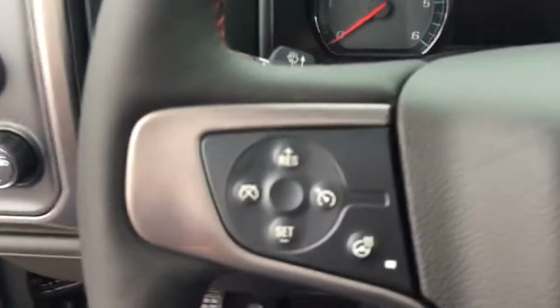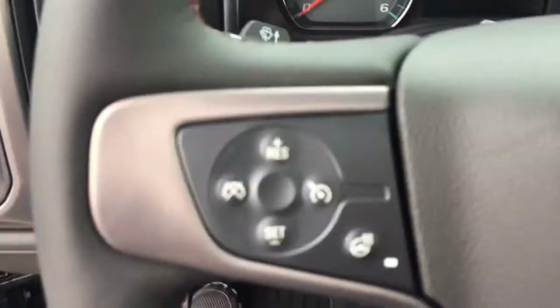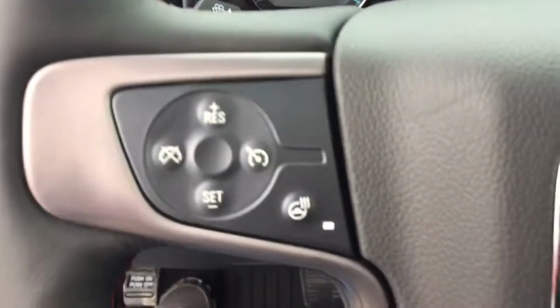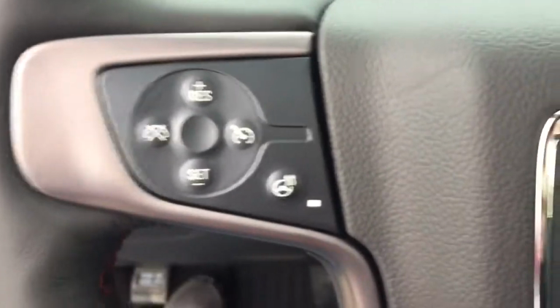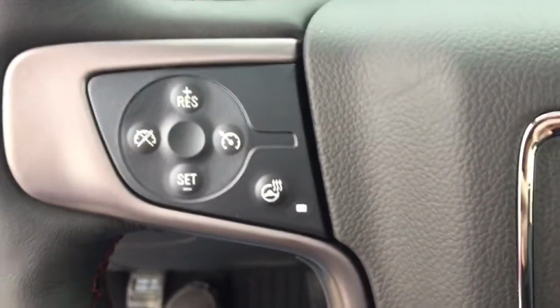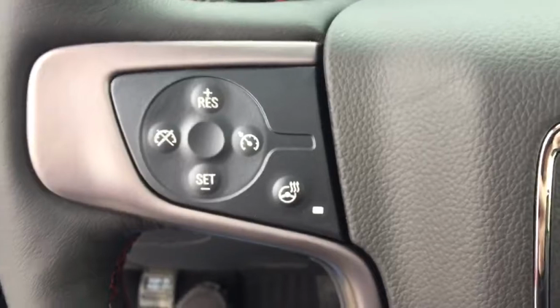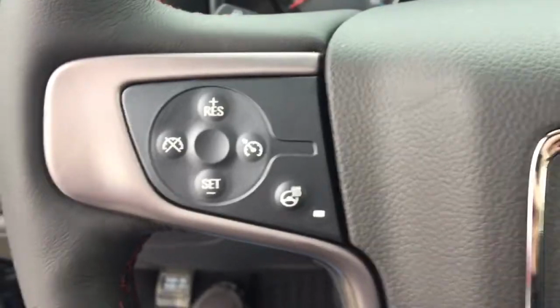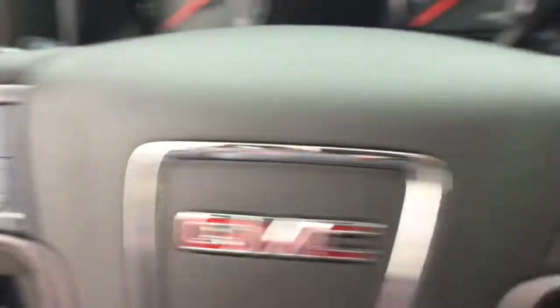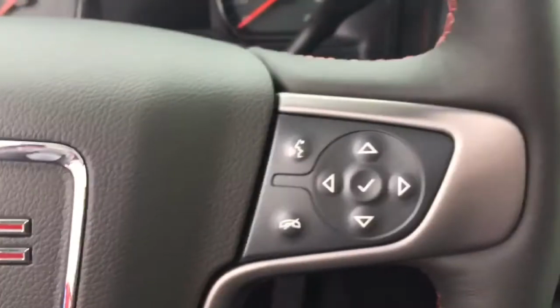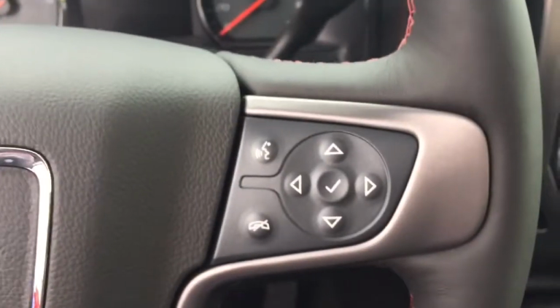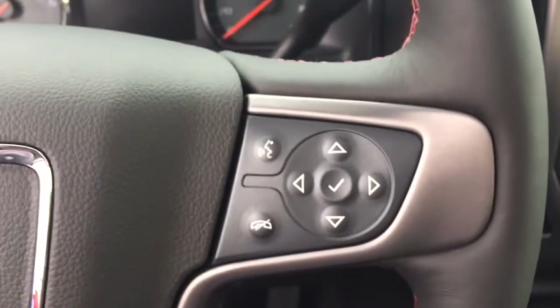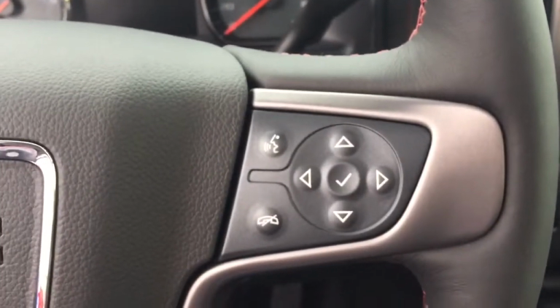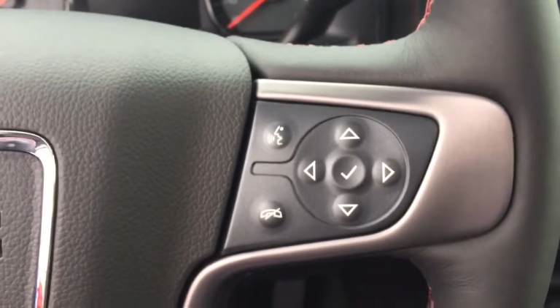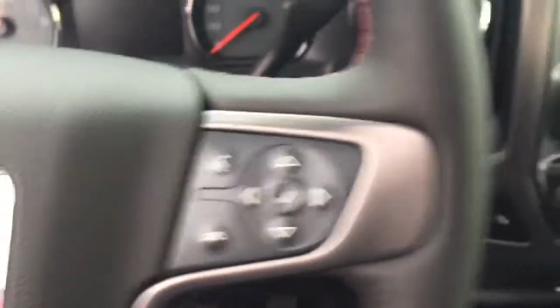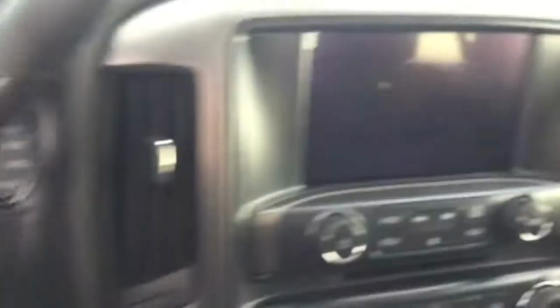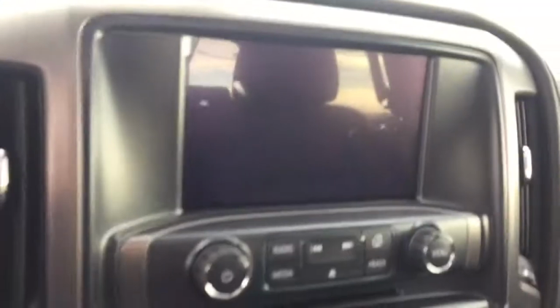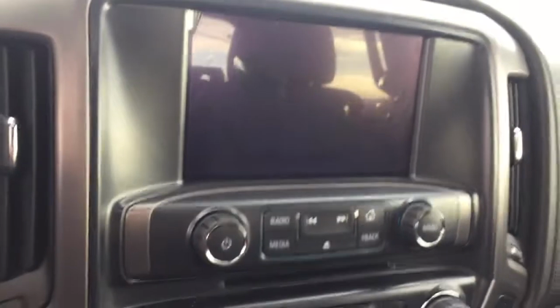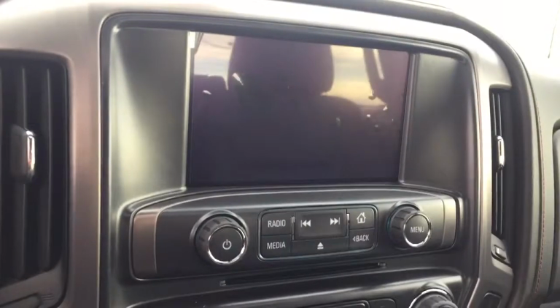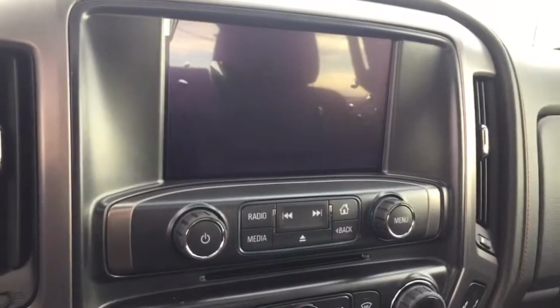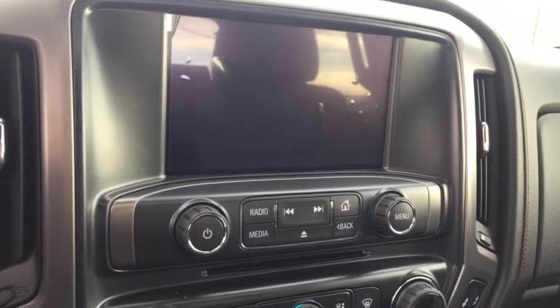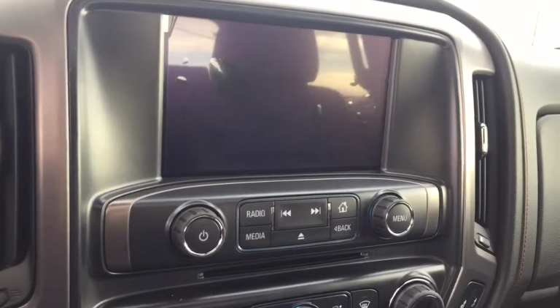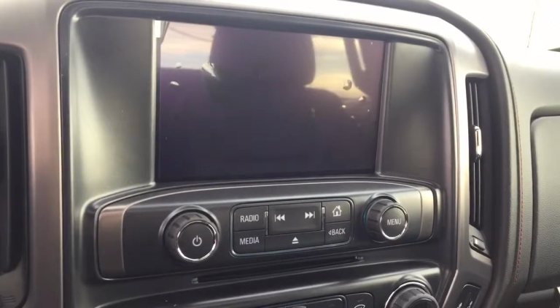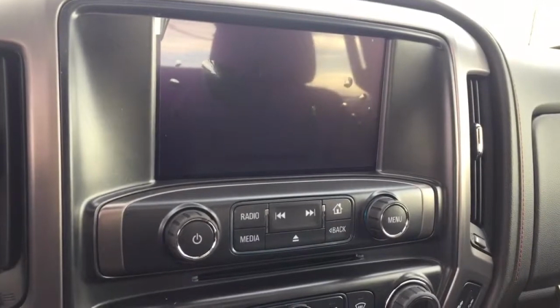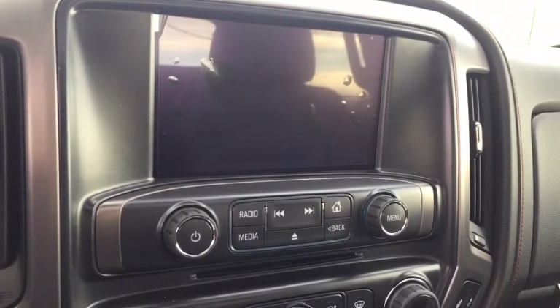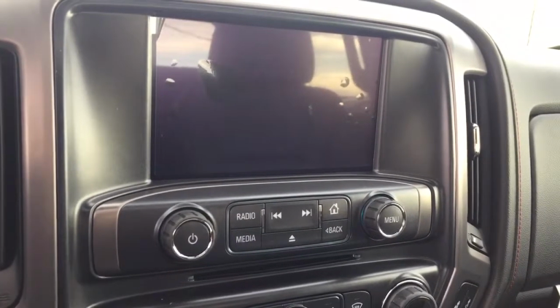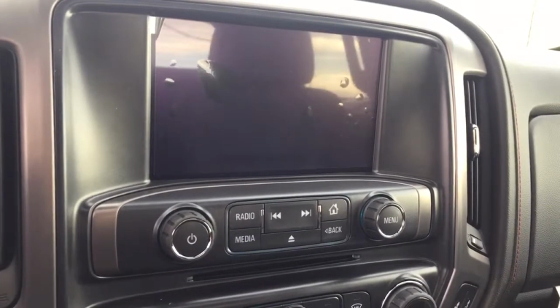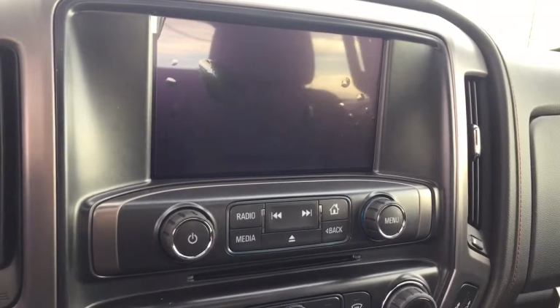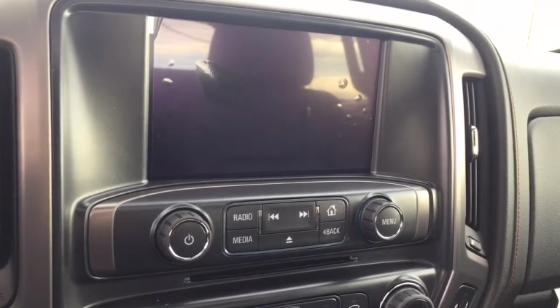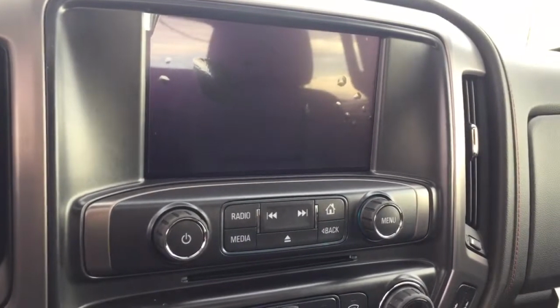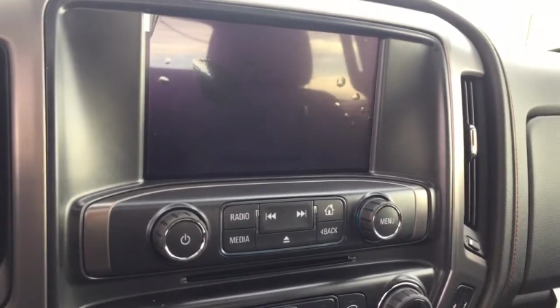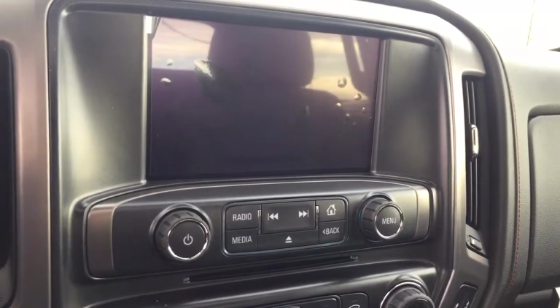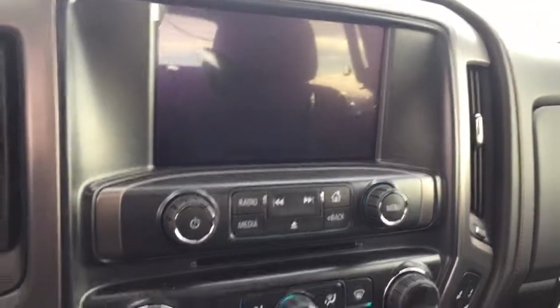On the steering wheel we have cruise control, heated steering wheel, Bluetooth capability, media controls, screen display with navigation, rear vision backup camera, AM FM radio, Sirius XM radio, and CD player.